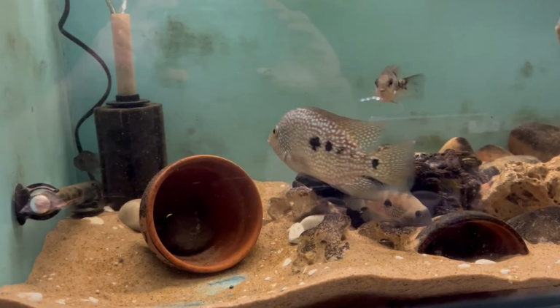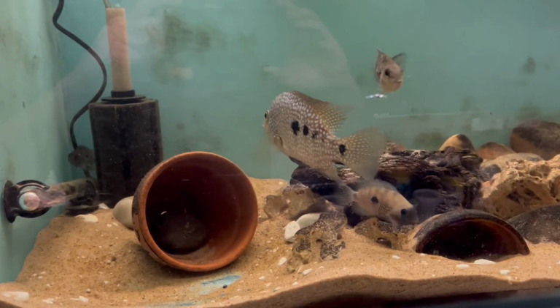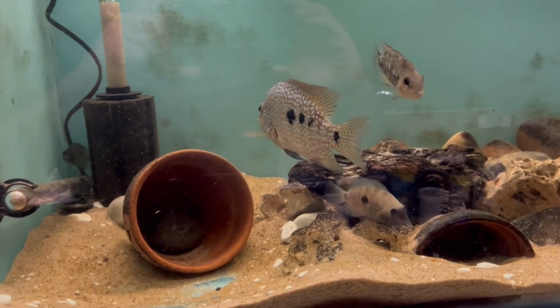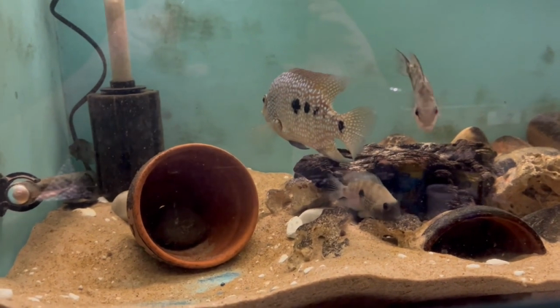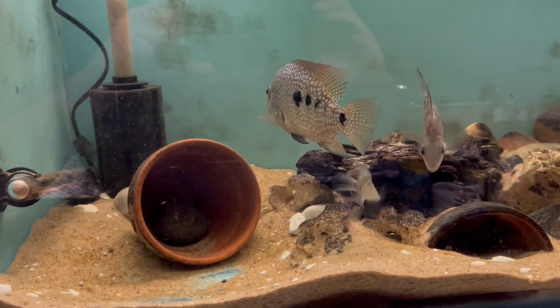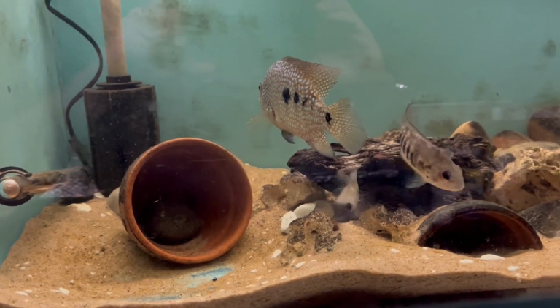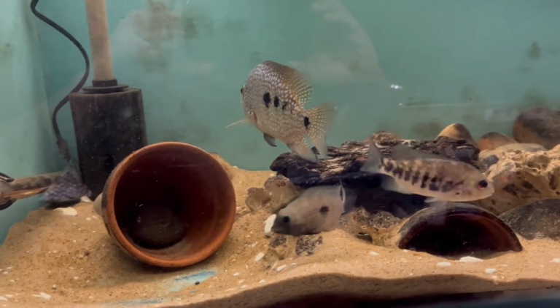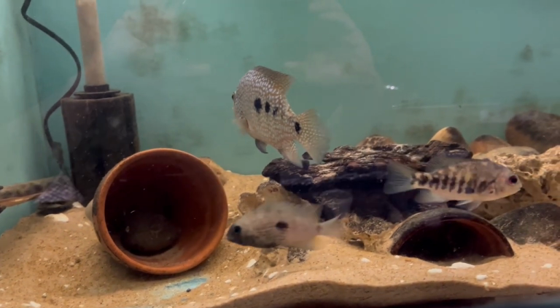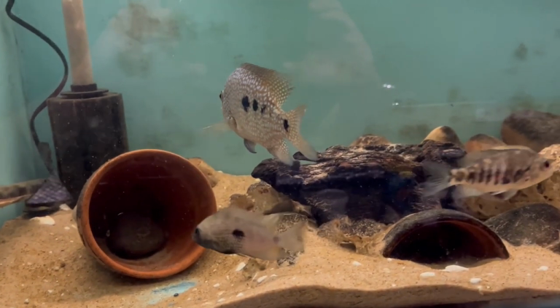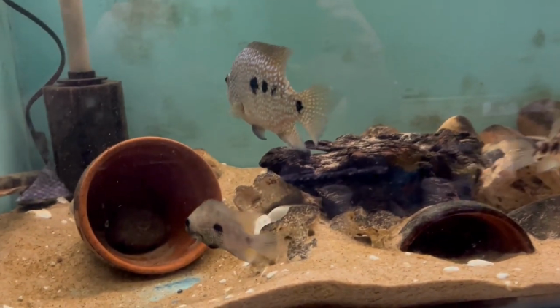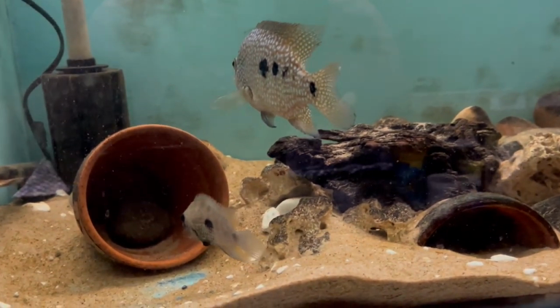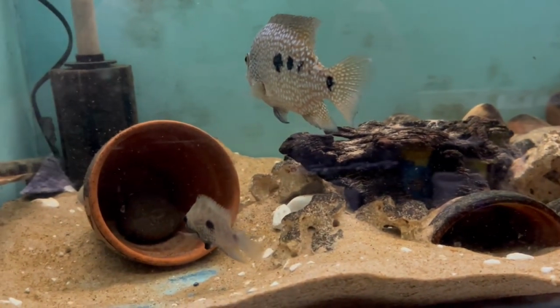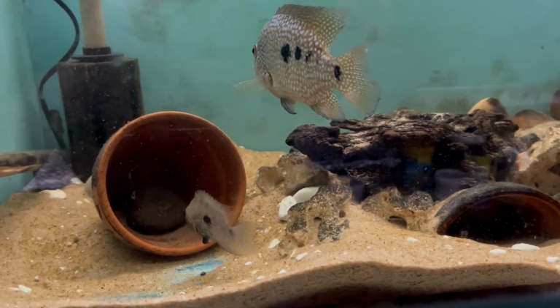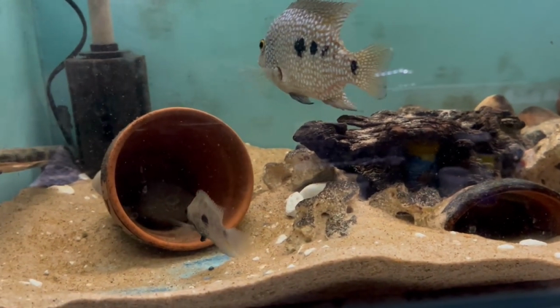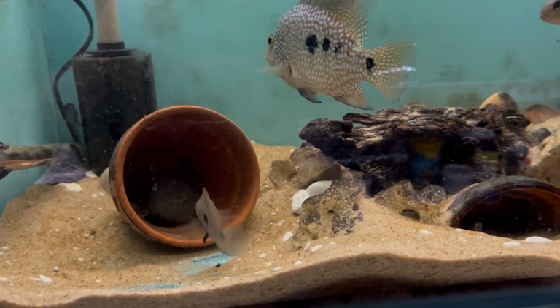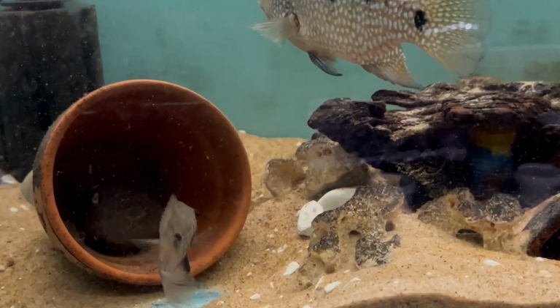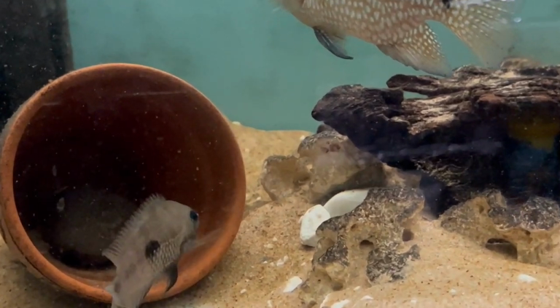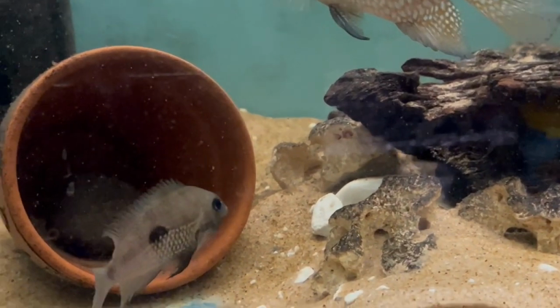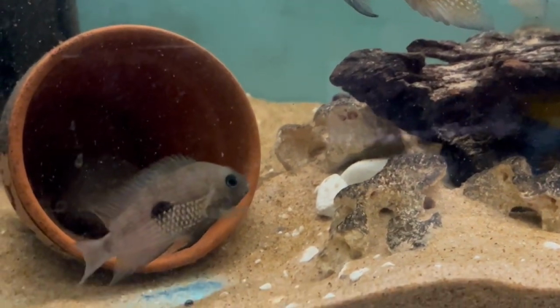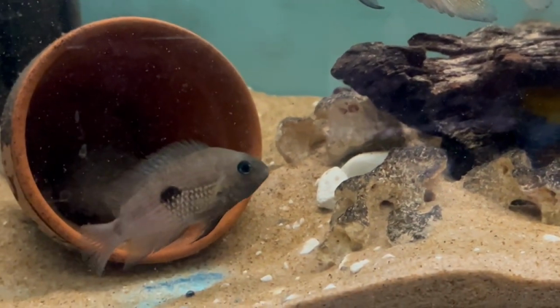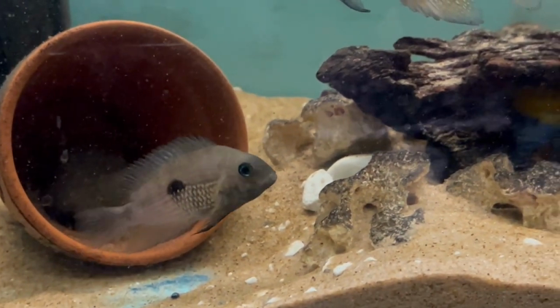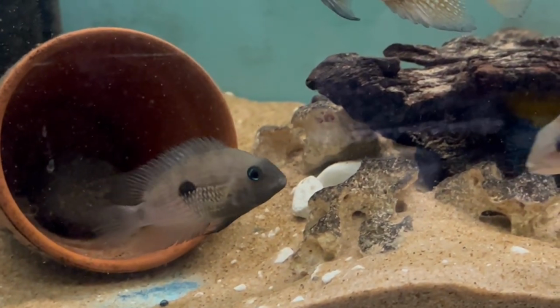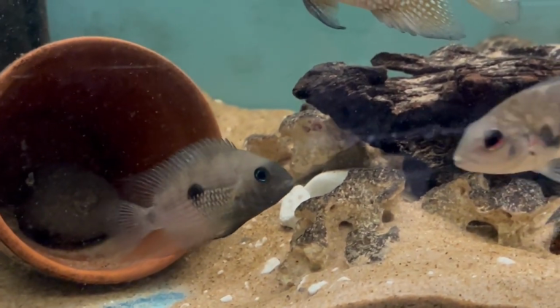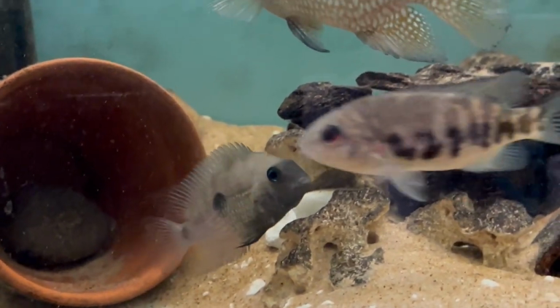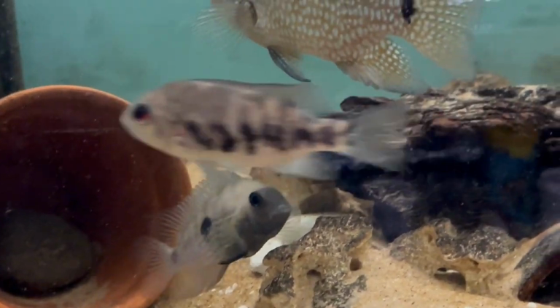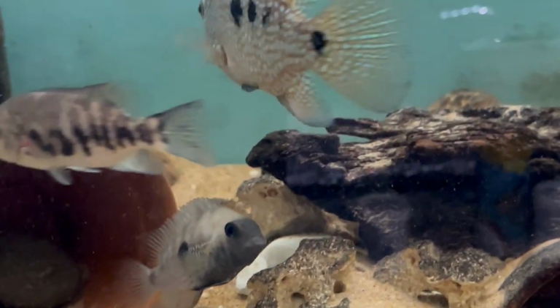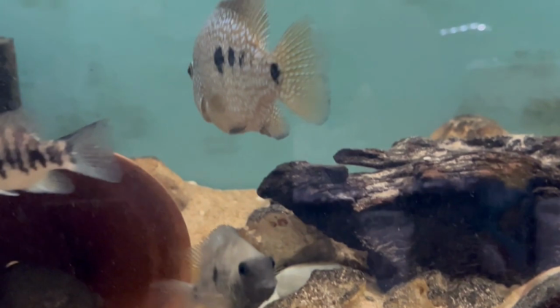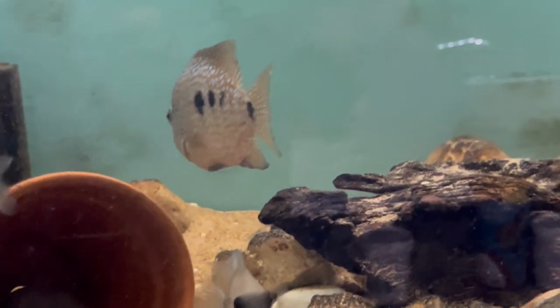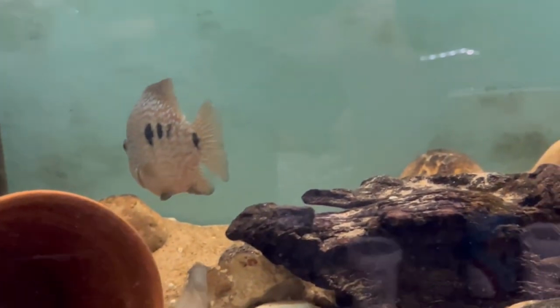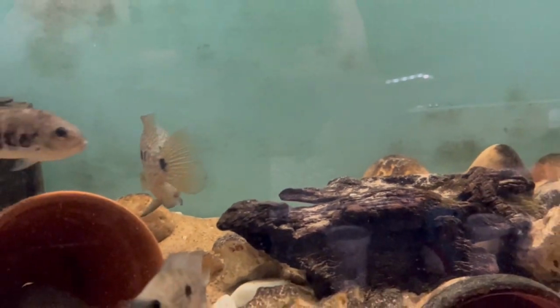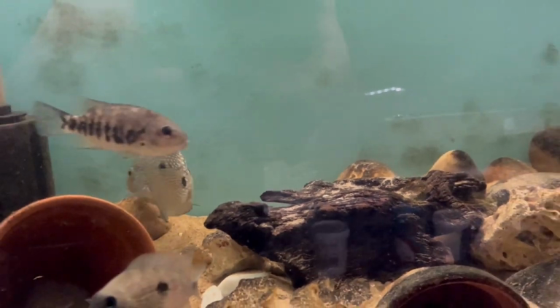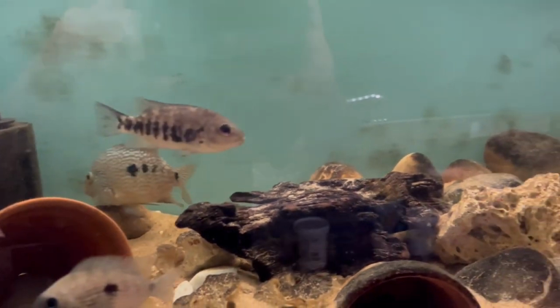Hi and welcome back to Bill's Cichlid Room. I'm really late getting the vlog up for May, so I thought I'd call this one the May and June vlog. I've not actually been out to any fish shops and got any new species over the last month or so.